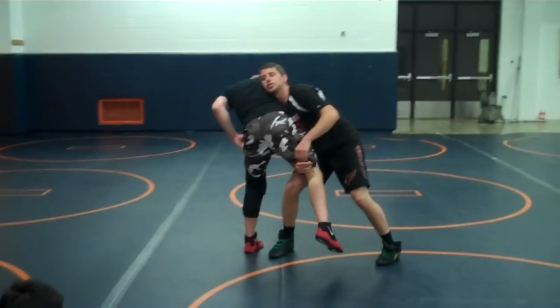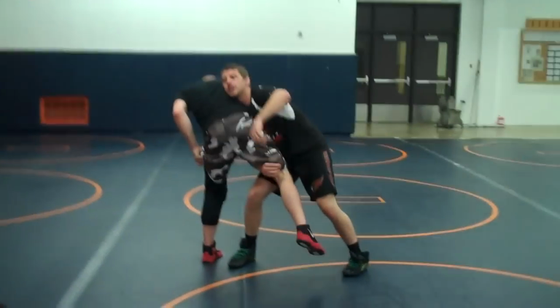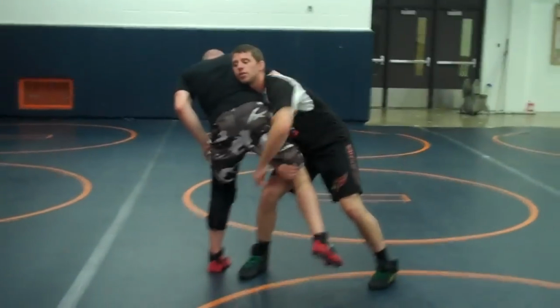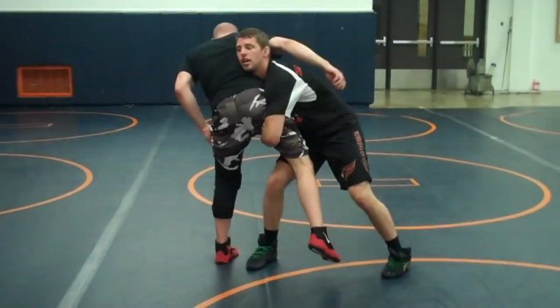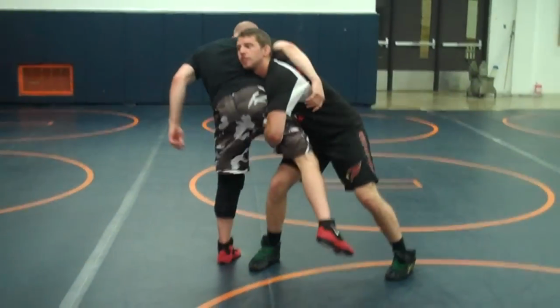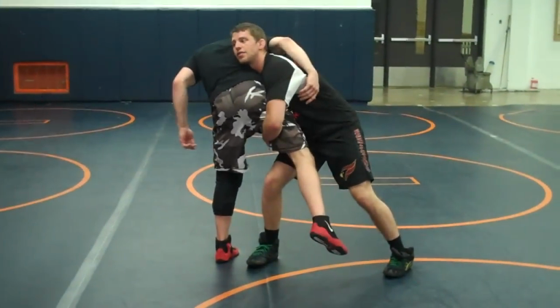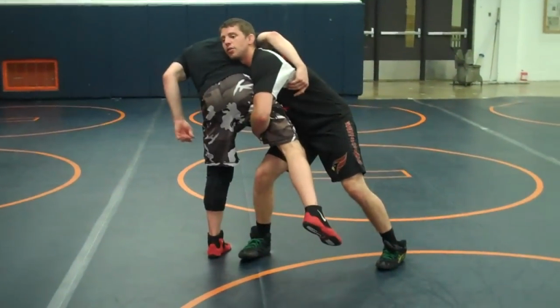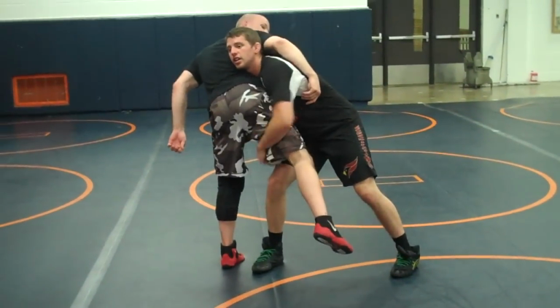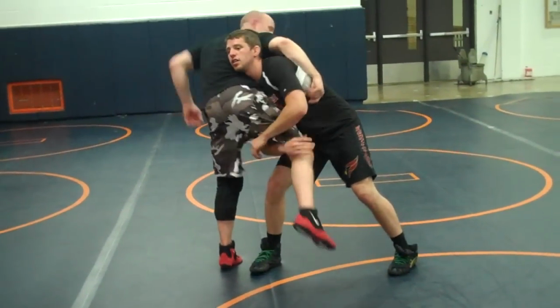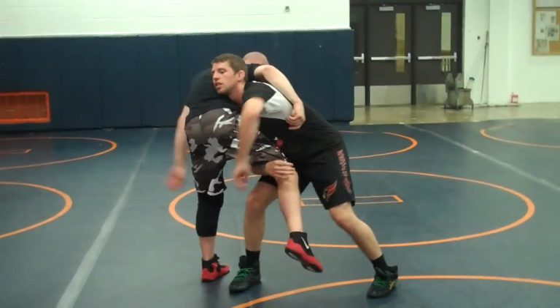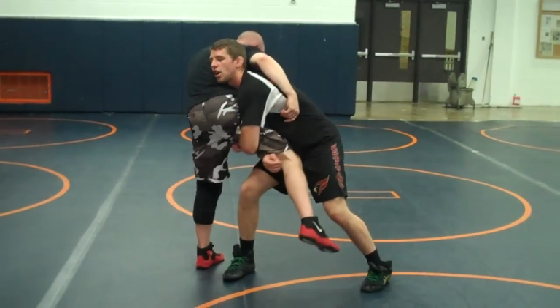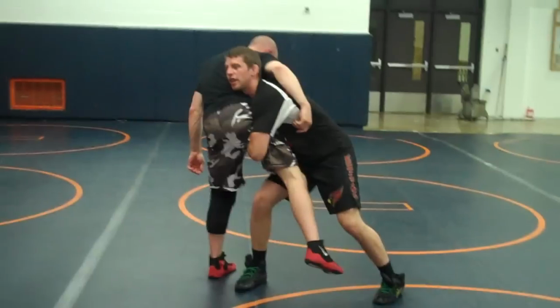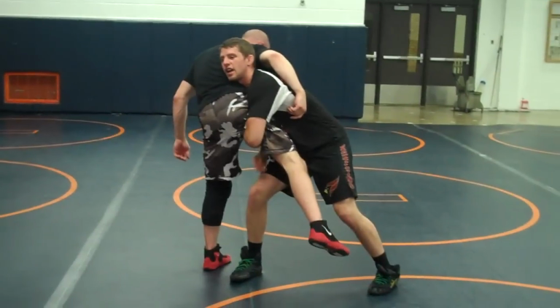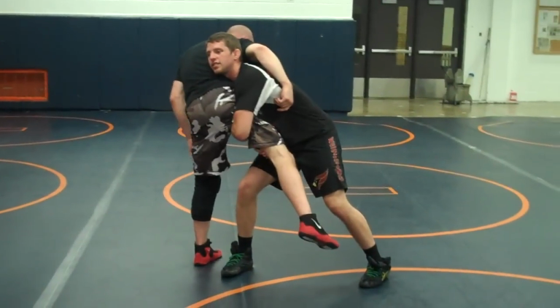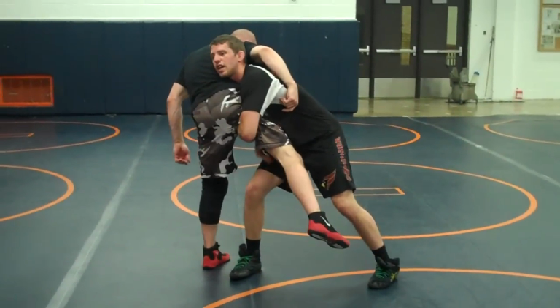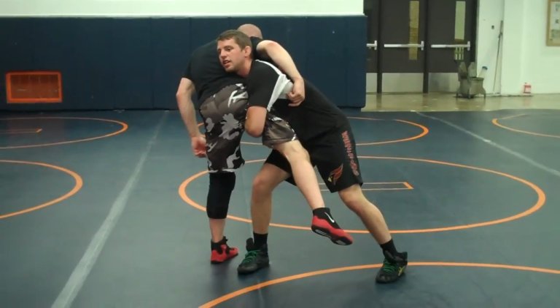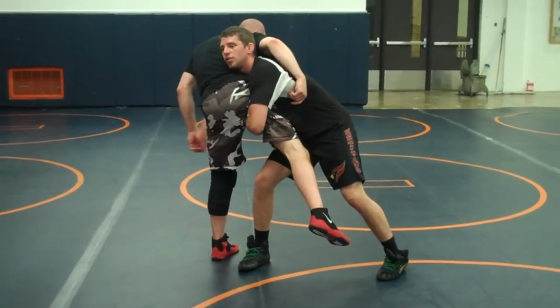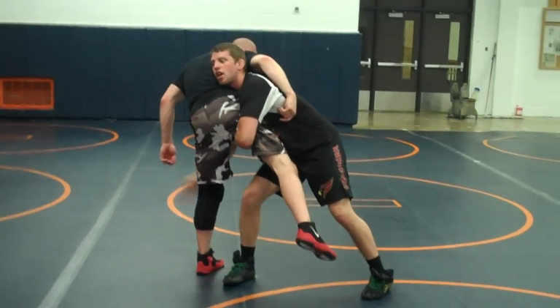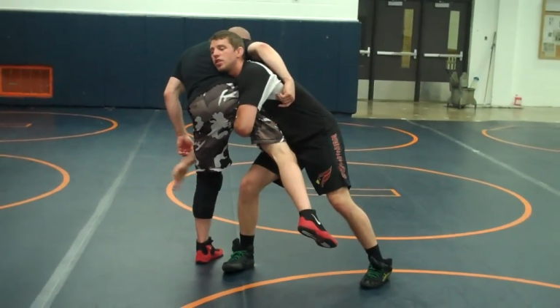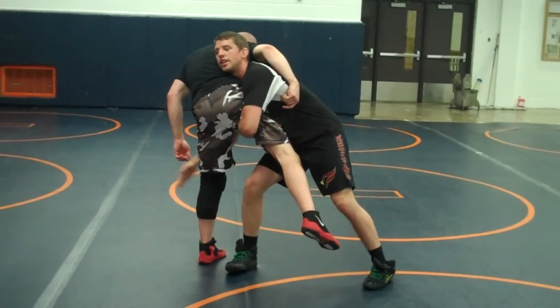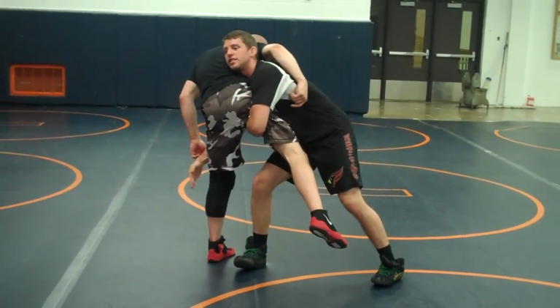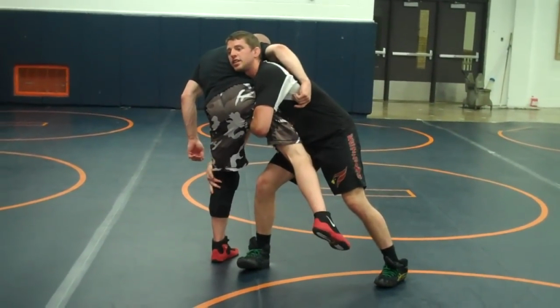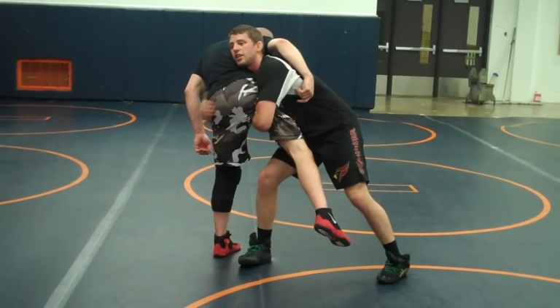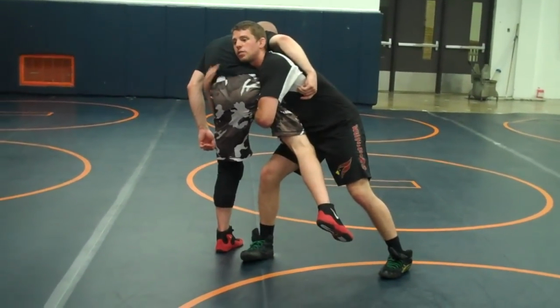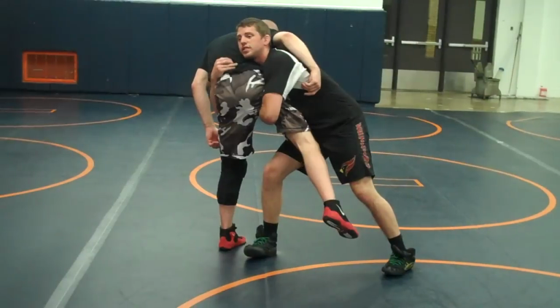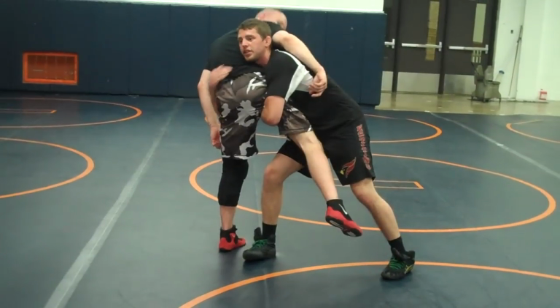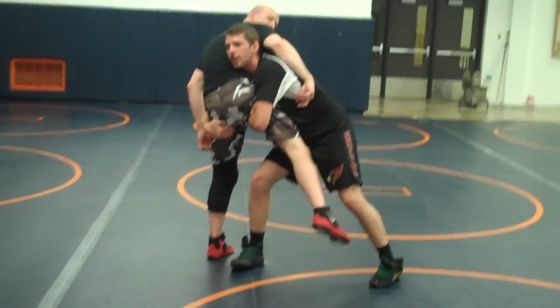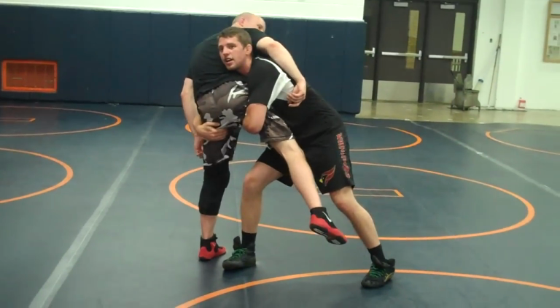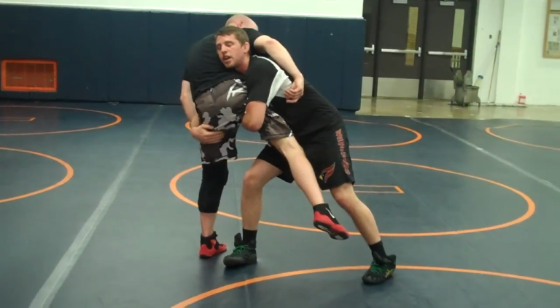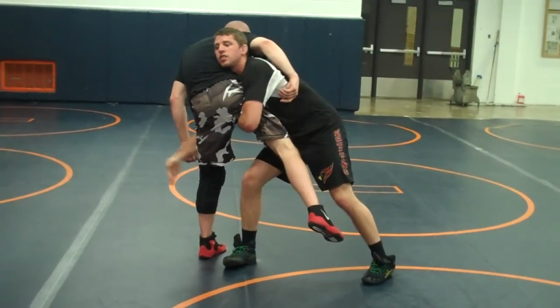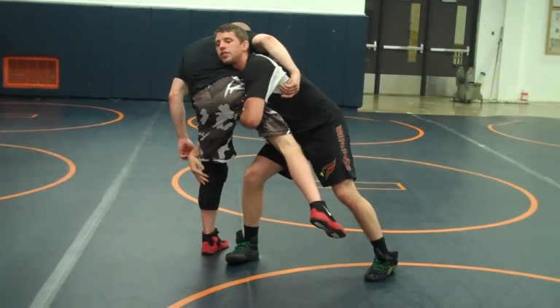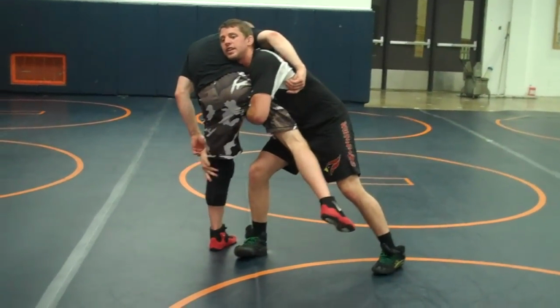Shooting right here, driving to my right. Left arm hangs on to this leg, right arm right to his knee. Don't come up to his hip right here on his butt — right to his knee.